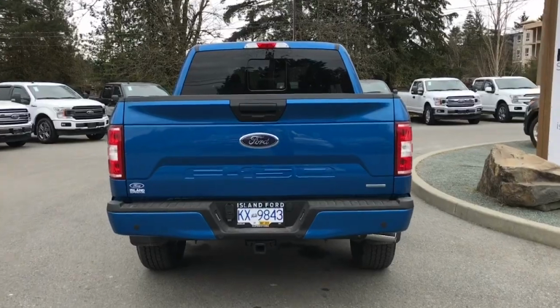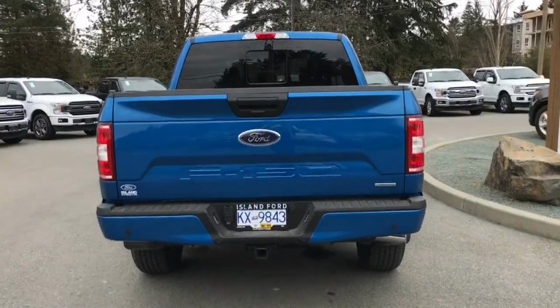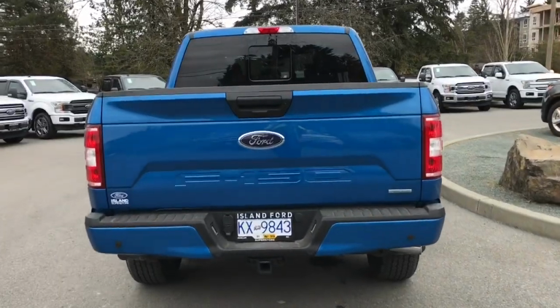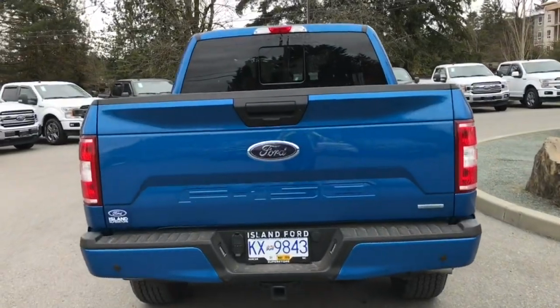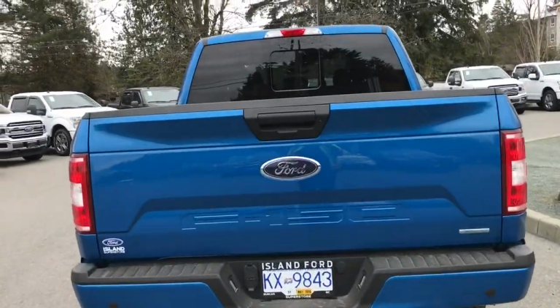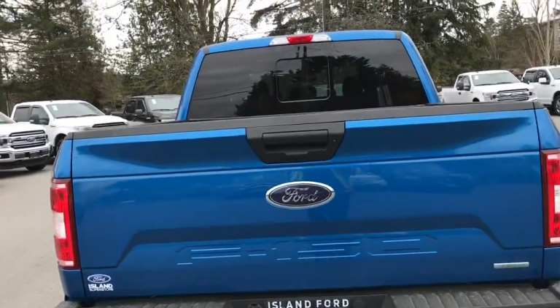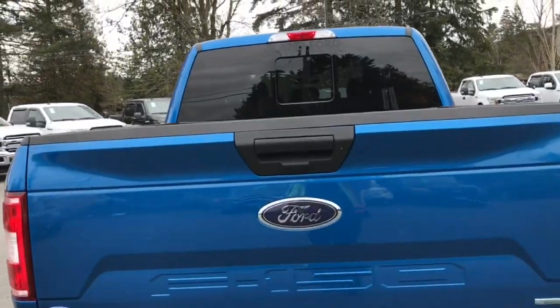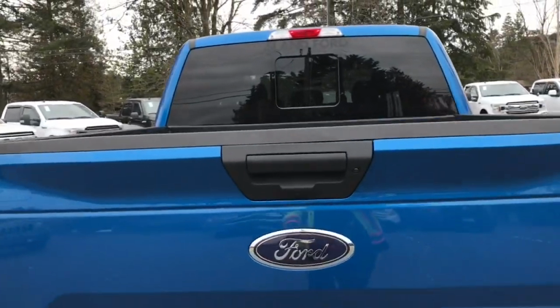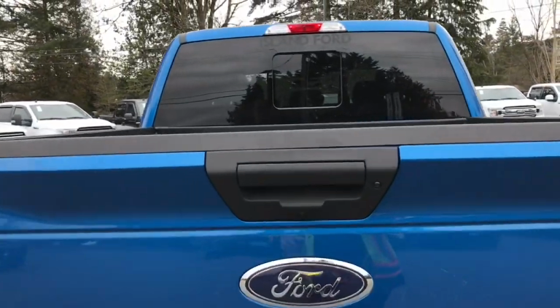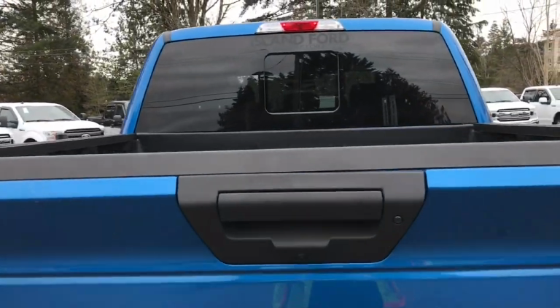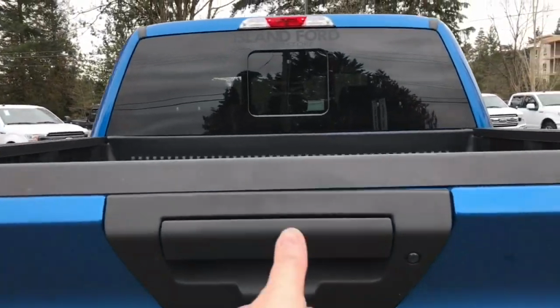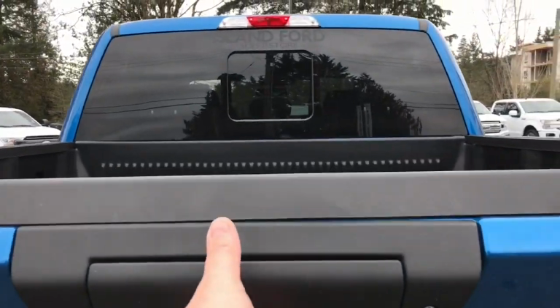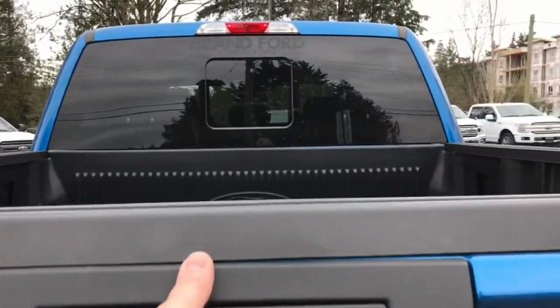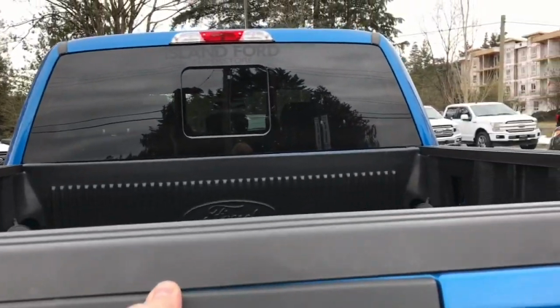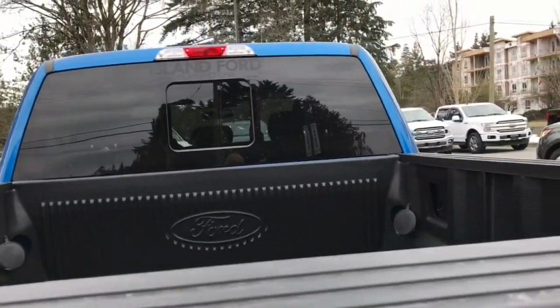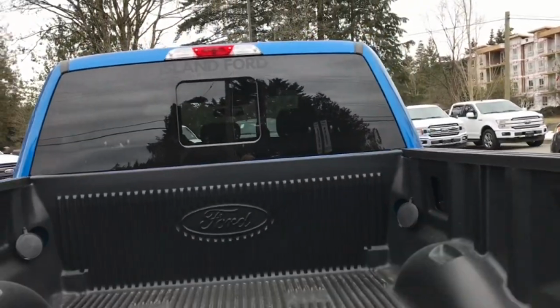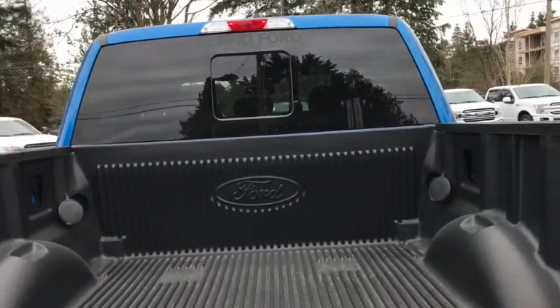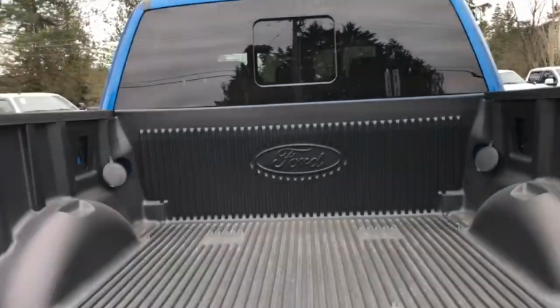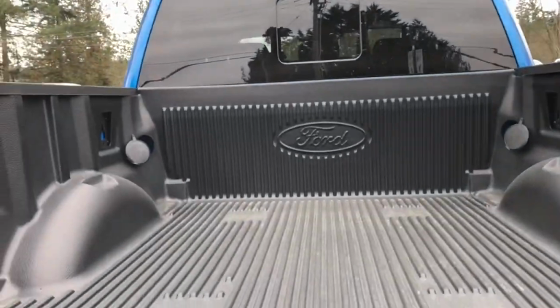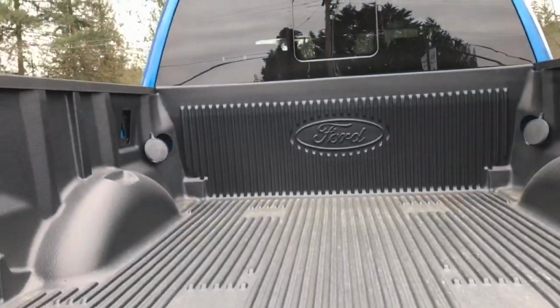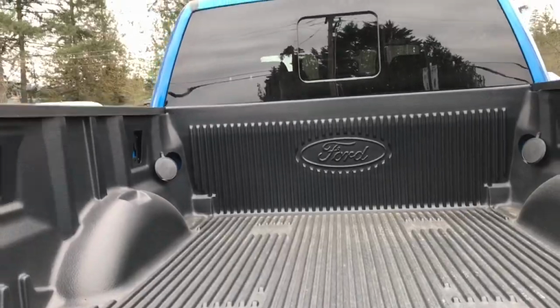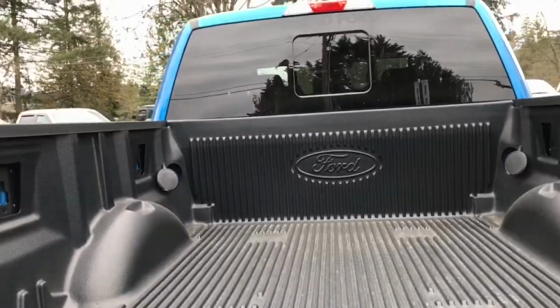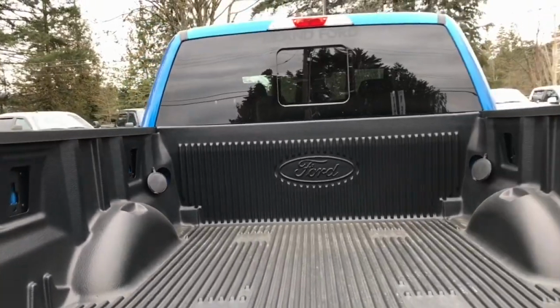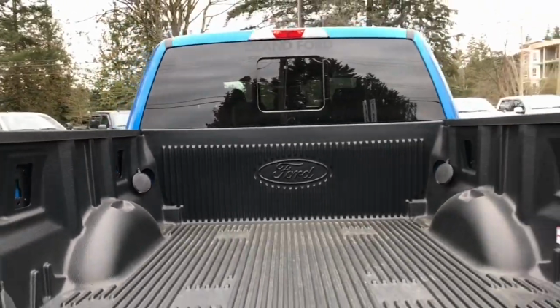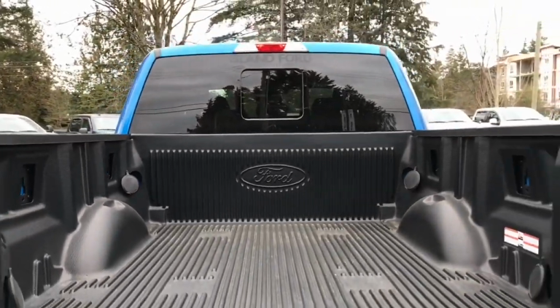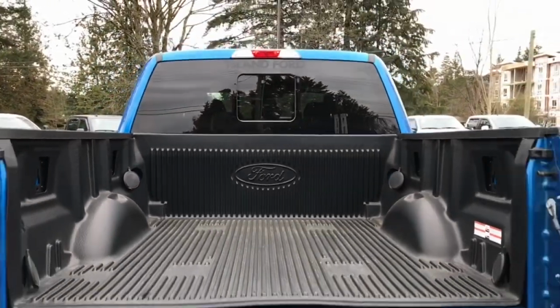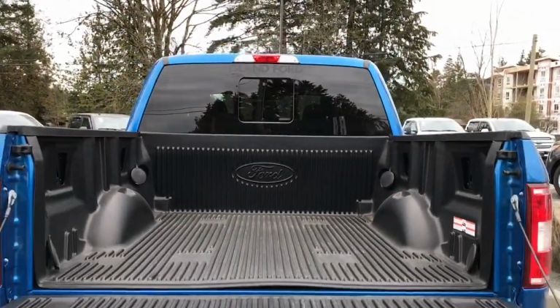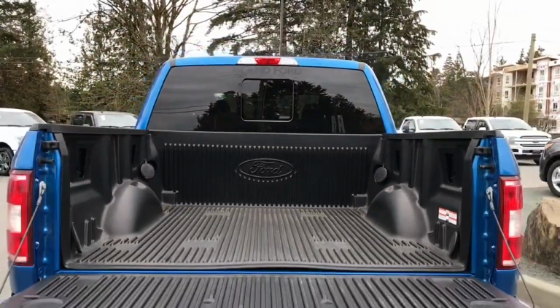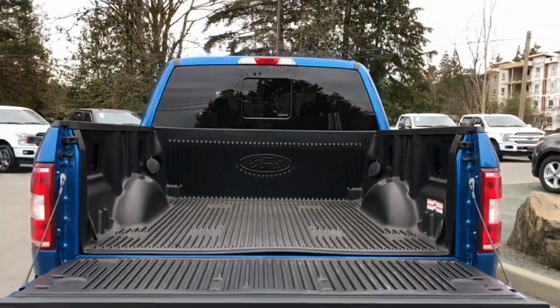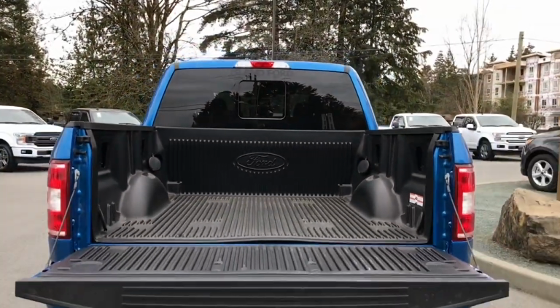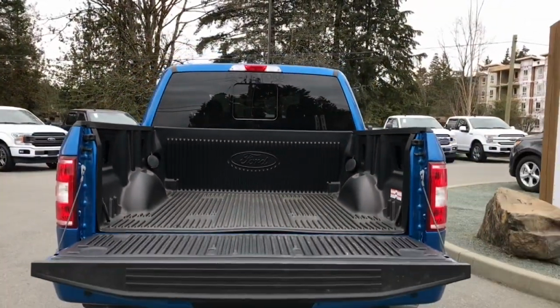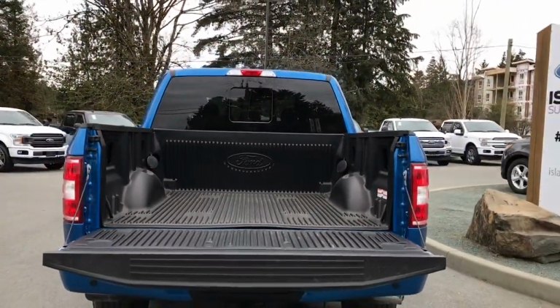When you're ready to open up the back tailgate, simply pull the latch. It's nicely lined, there are tie-downs in all four corners, and you also have Box Link.